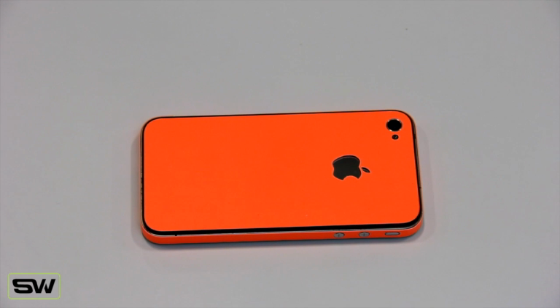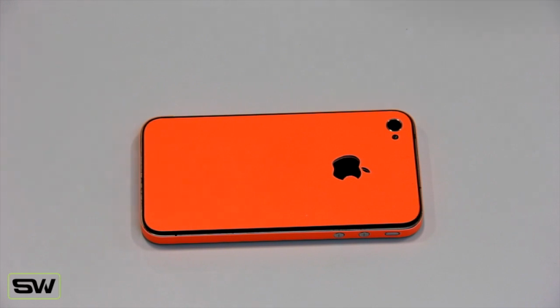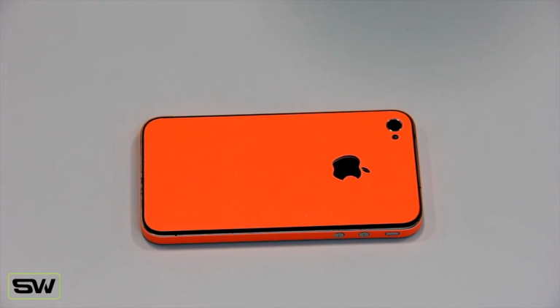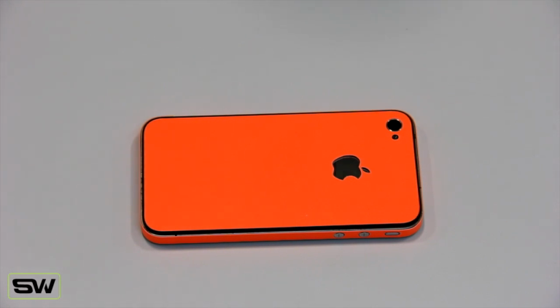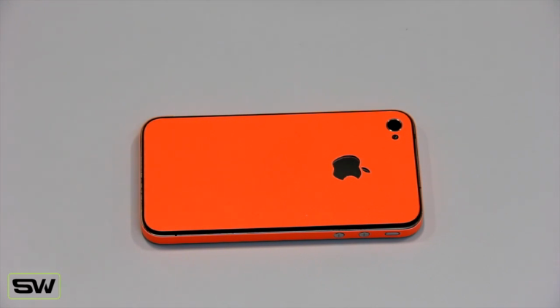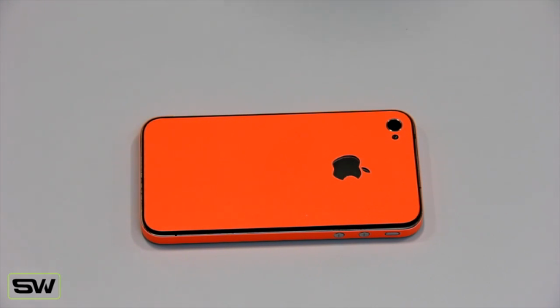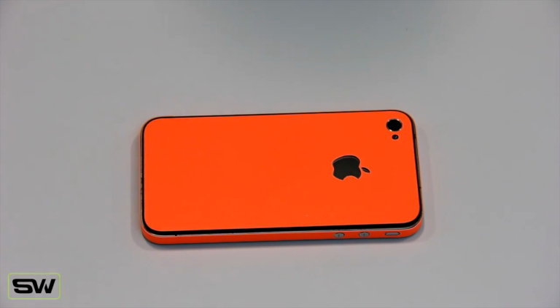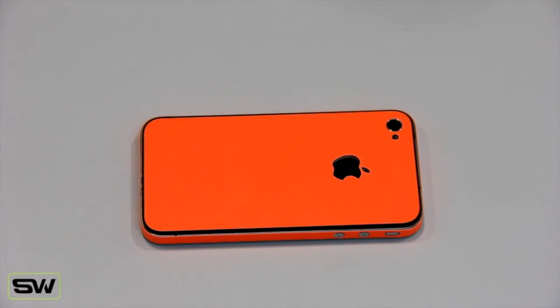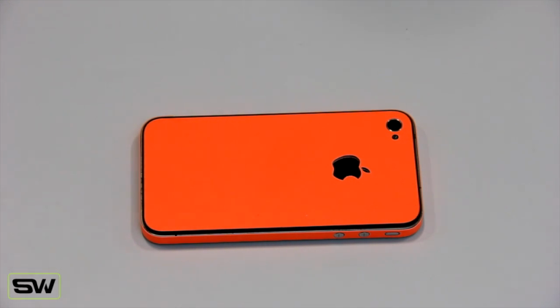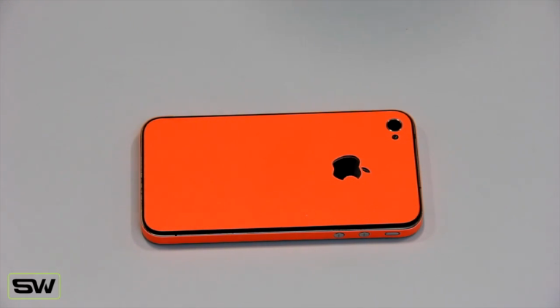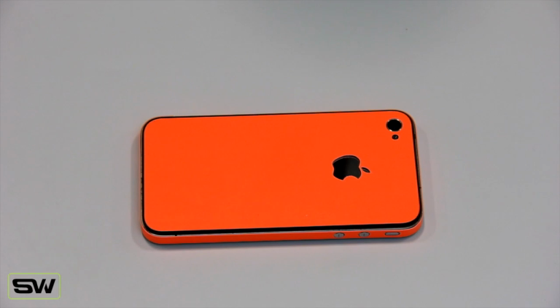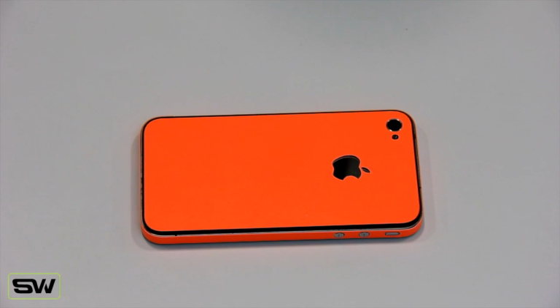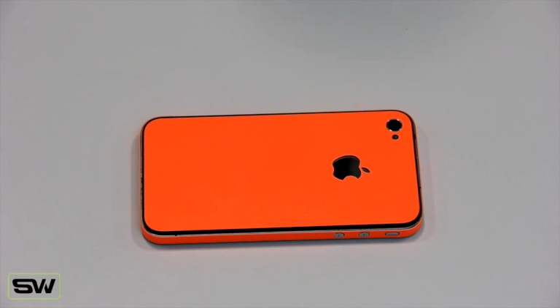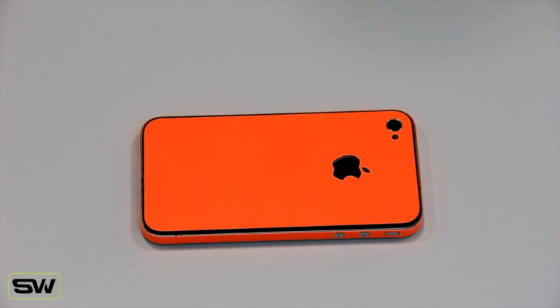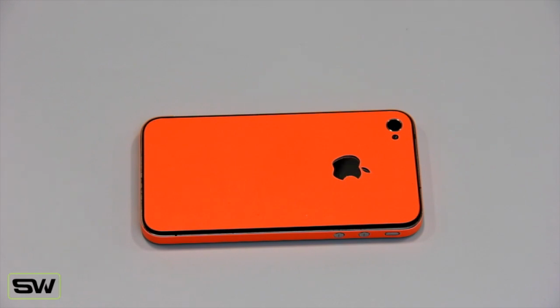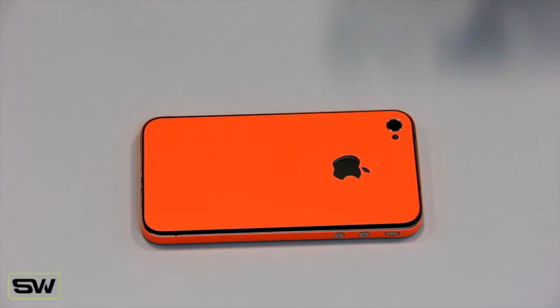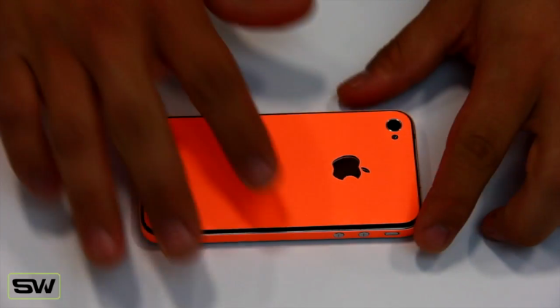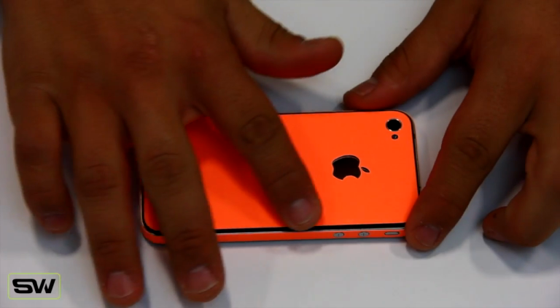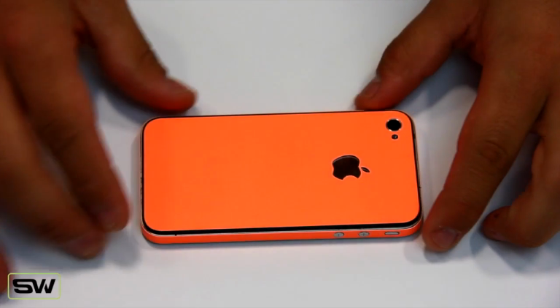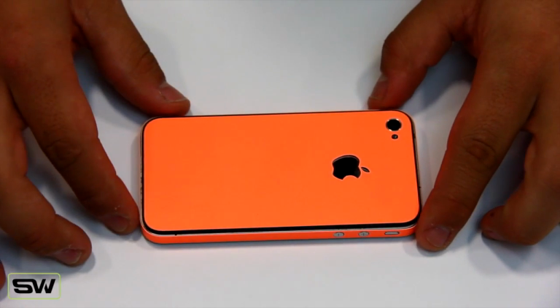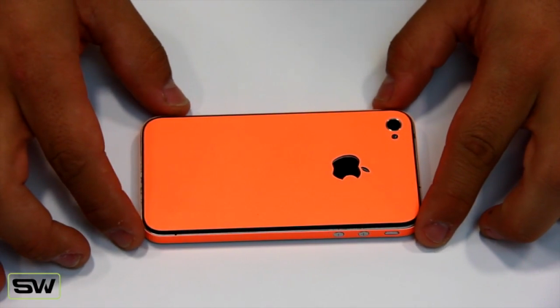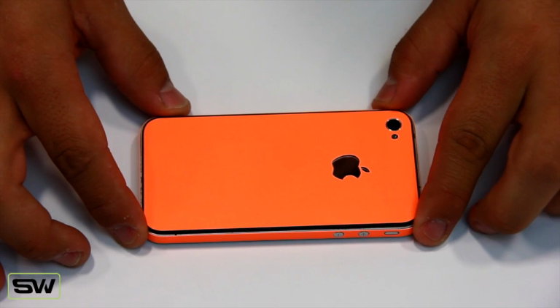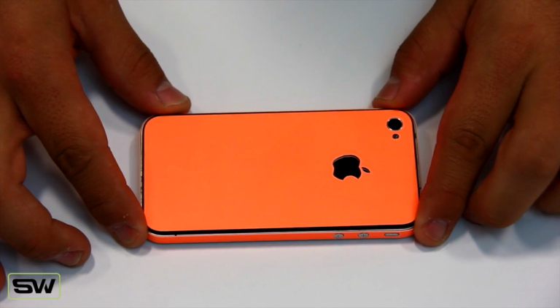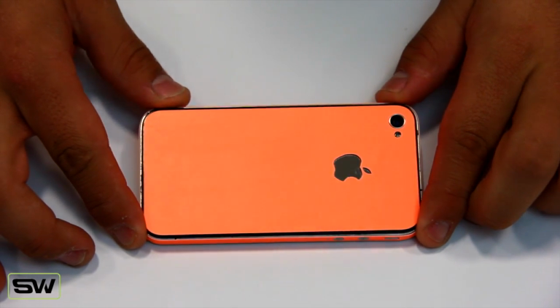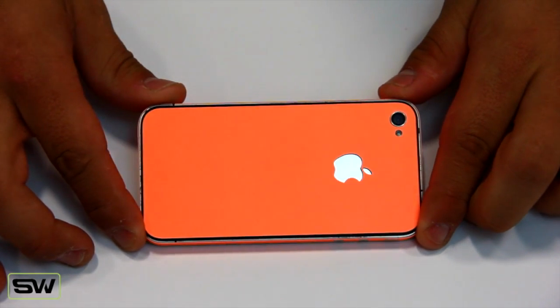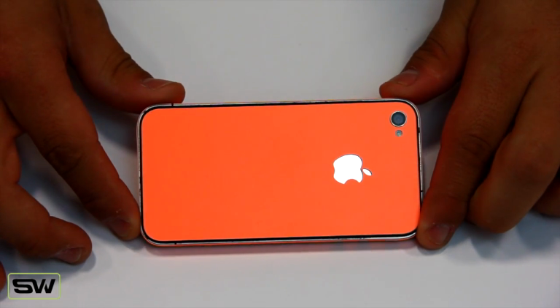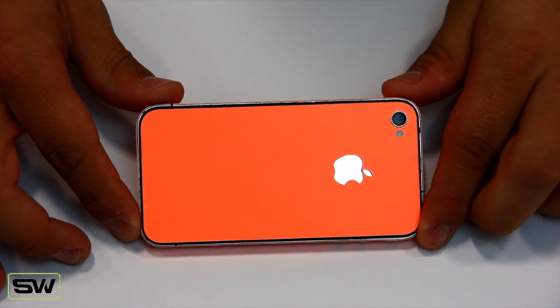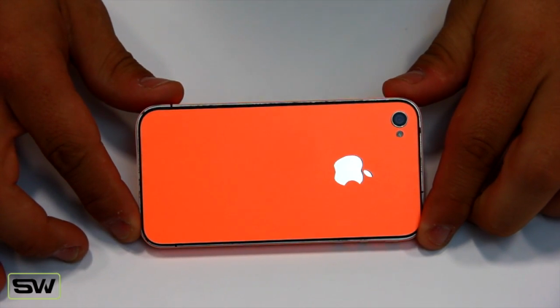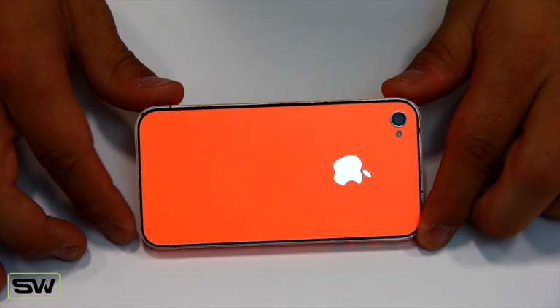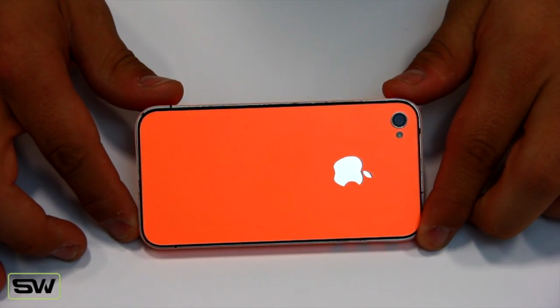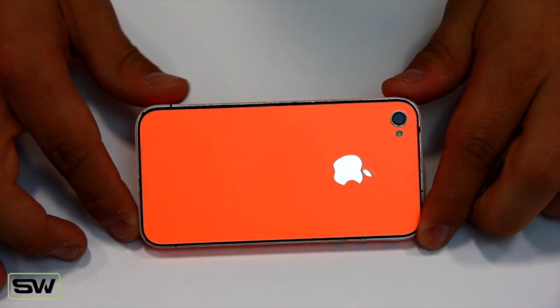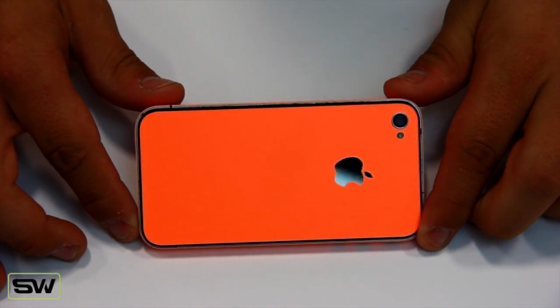Hey guys, Ace here again from SlickWraps.com. Today I'm going to show you the Vivid Orange Glow for the iPhone 4 and the iPhone 4S. Let's get started. We've had a lot of comments on our Vivid Glow YouTube video — people thought this was fake because it wasn't on an iPhone 4, so we decided to go ahead and show it to you.